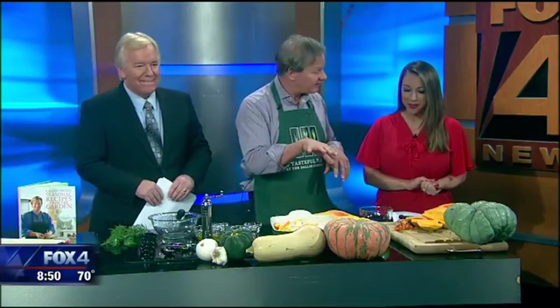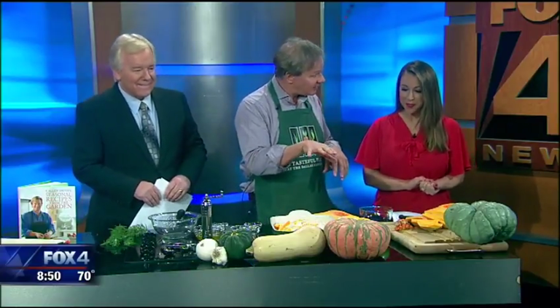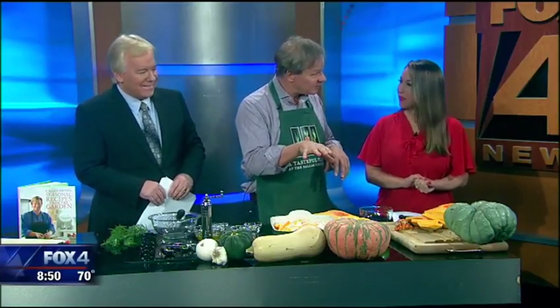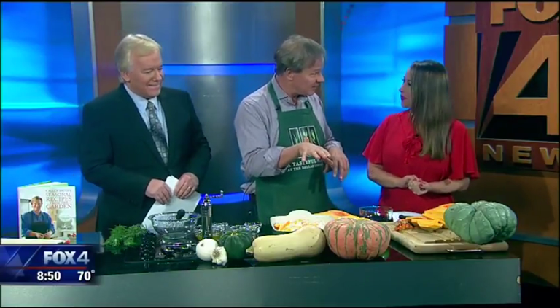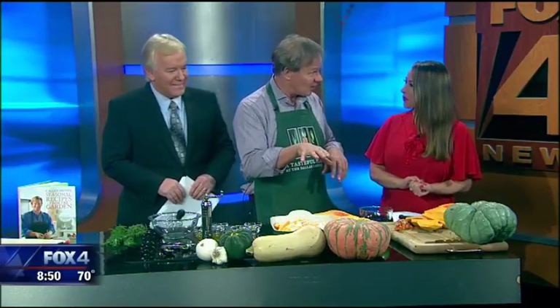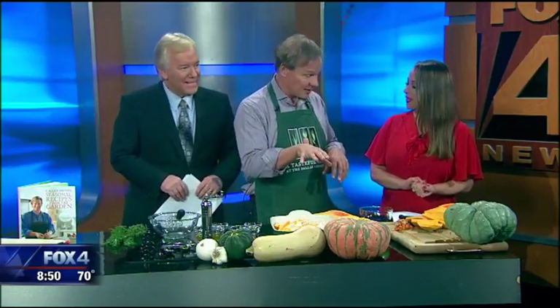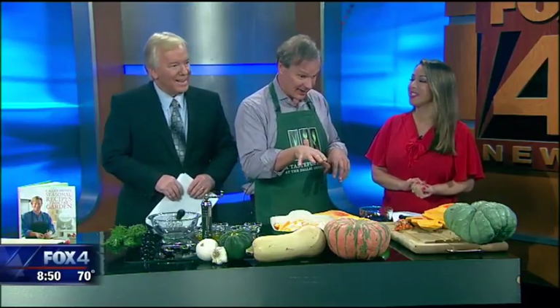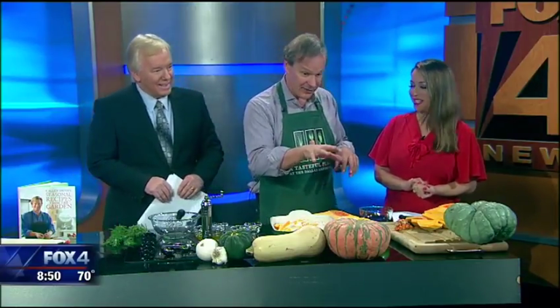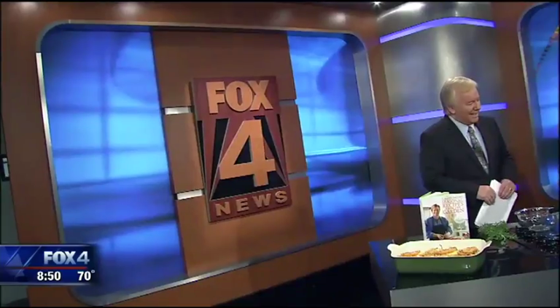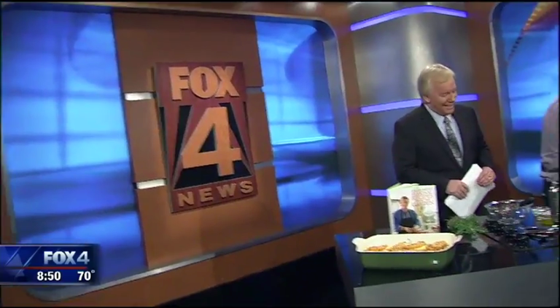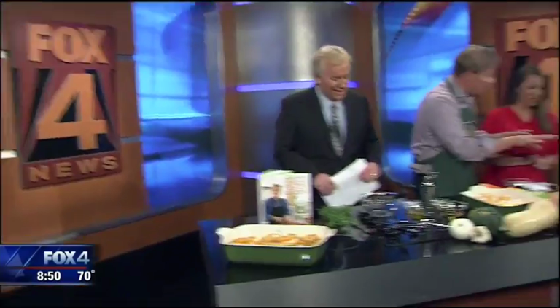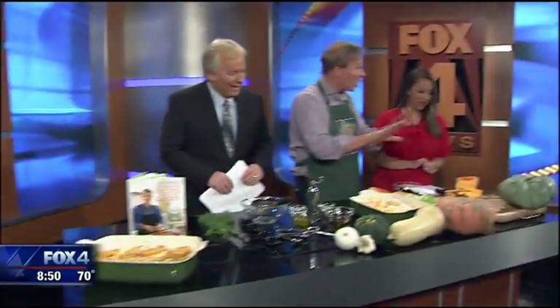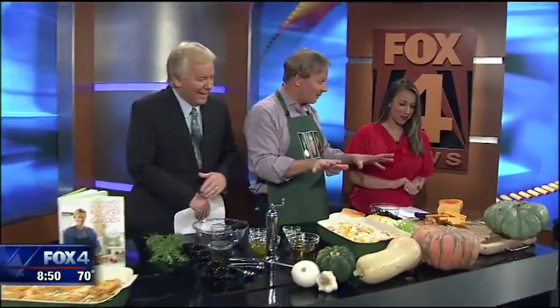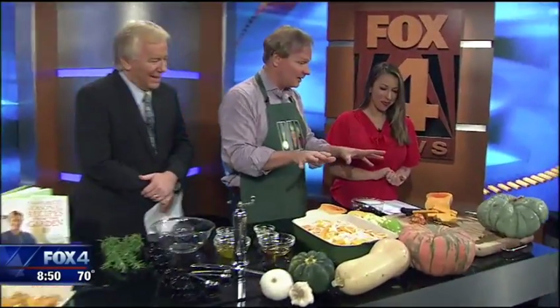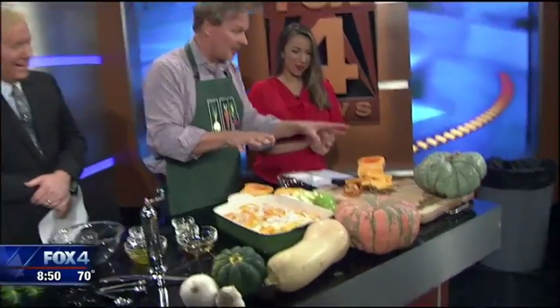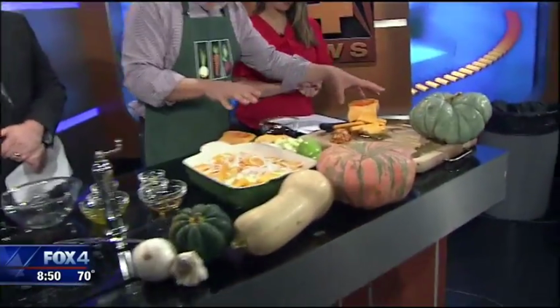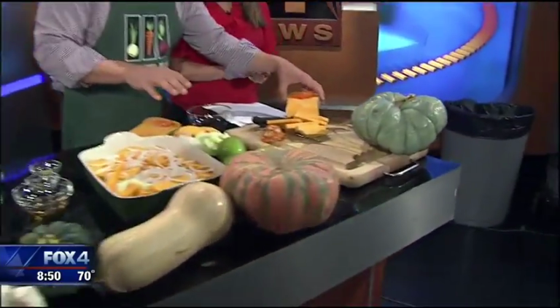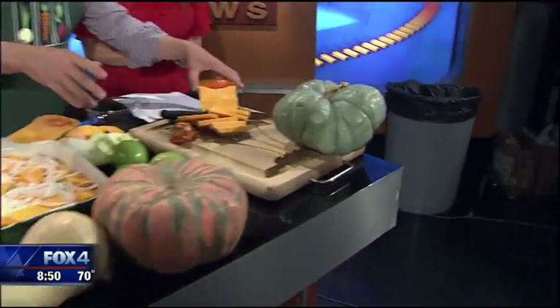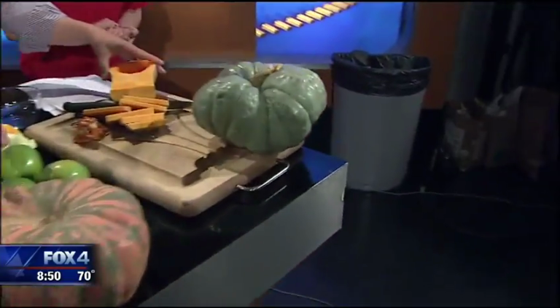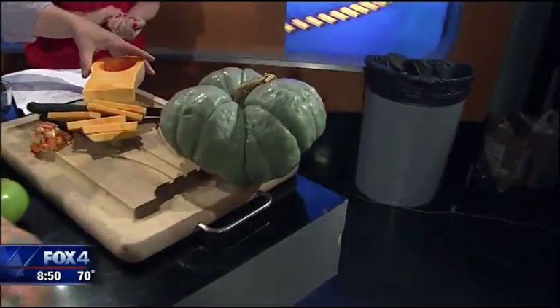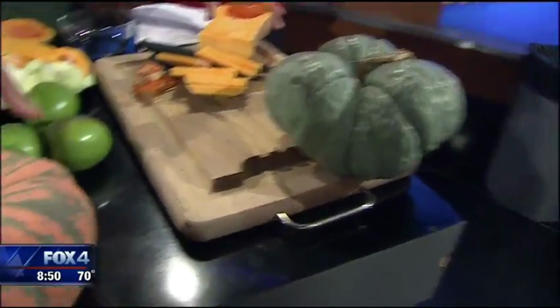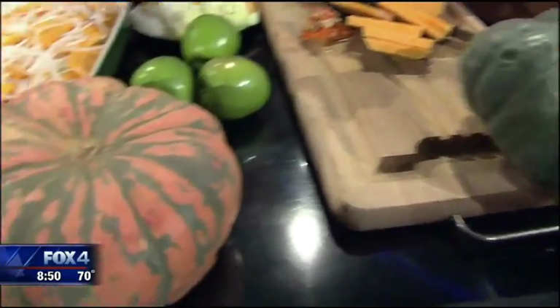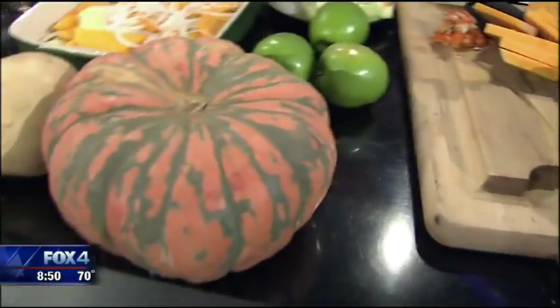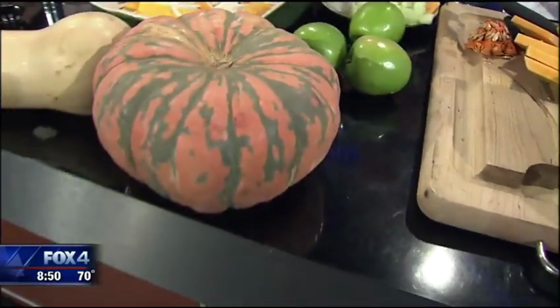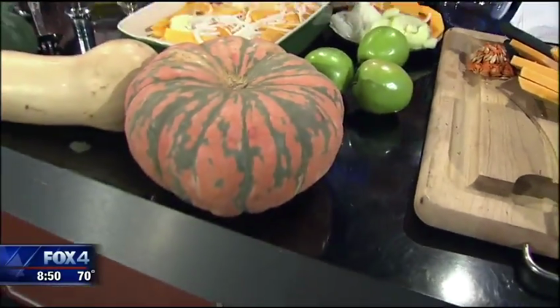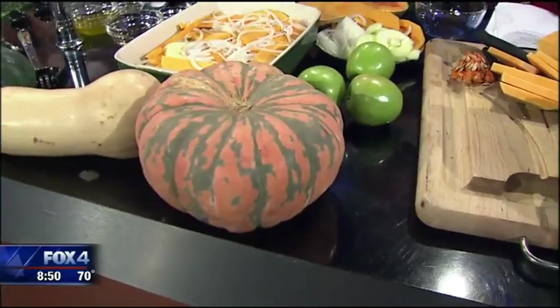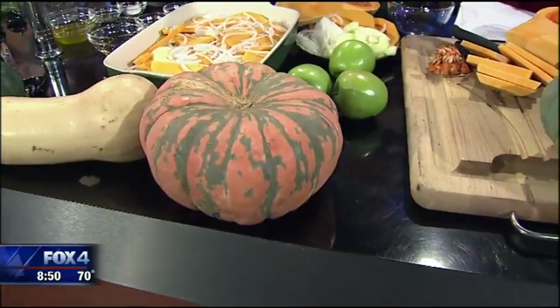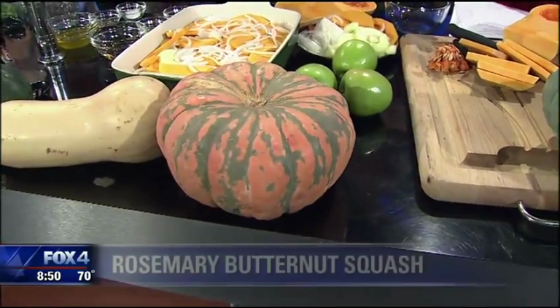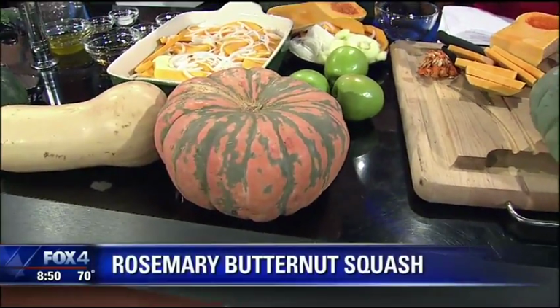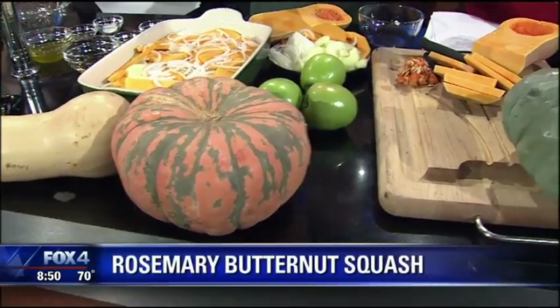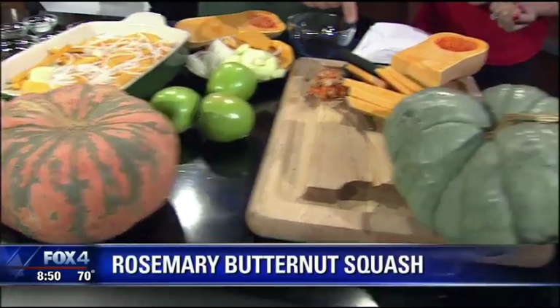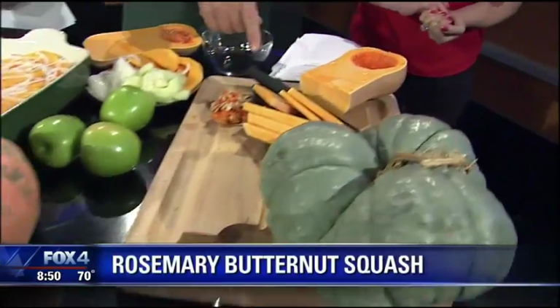They have 90,000 pumpkins at the Arboretum right now, and these are just a few of them — and they're all edible. Look at this one; it's called the speckled hound. But what we're focused on is one everybody knows — butternut squash.